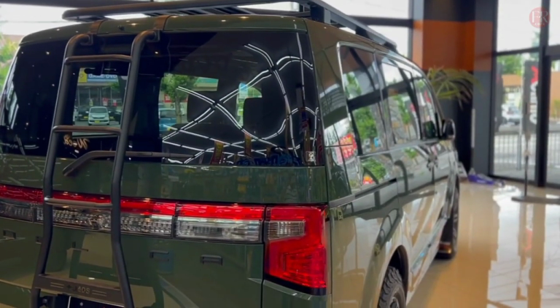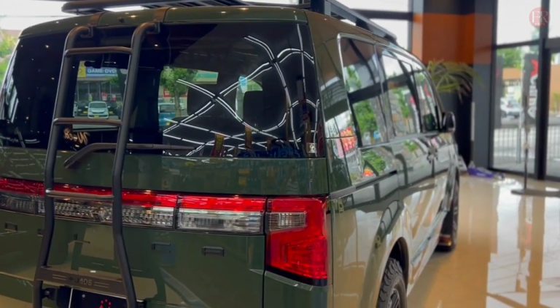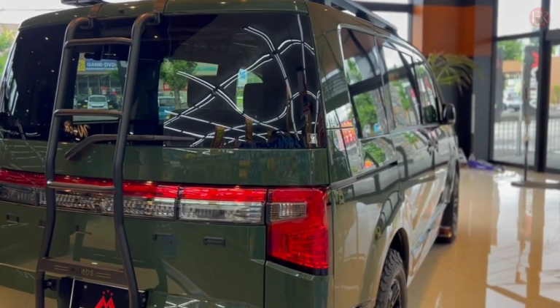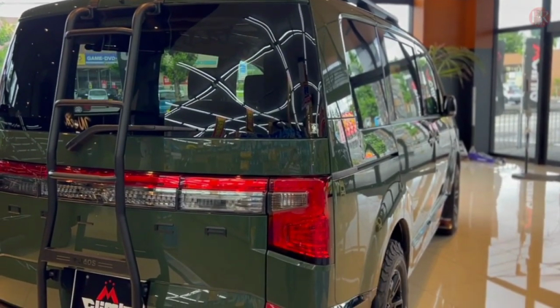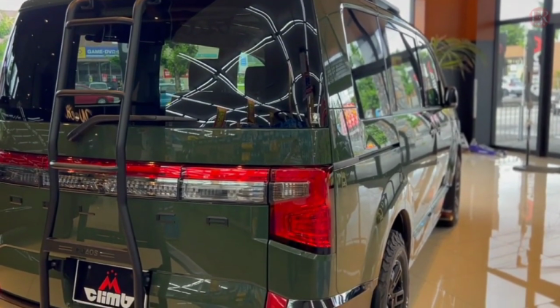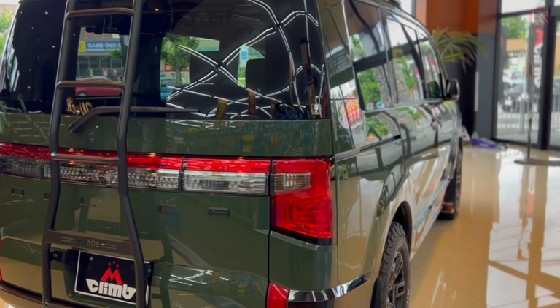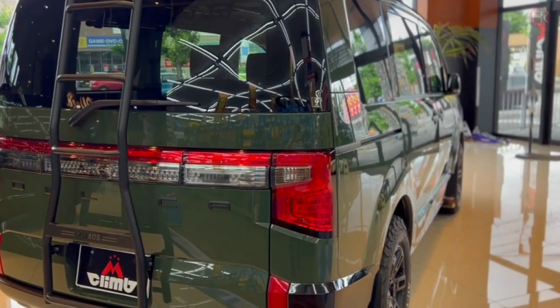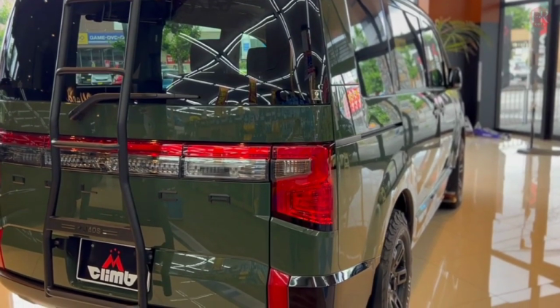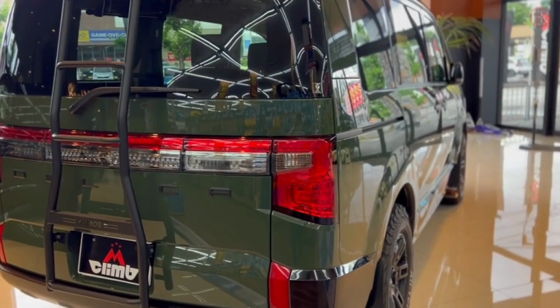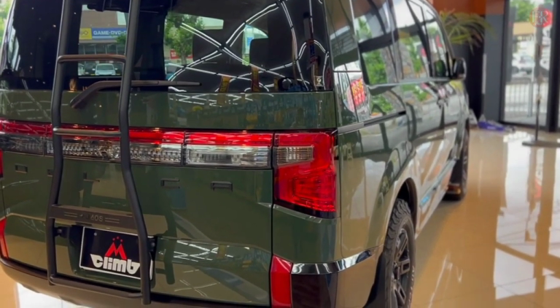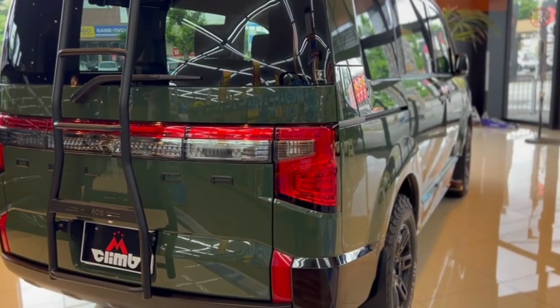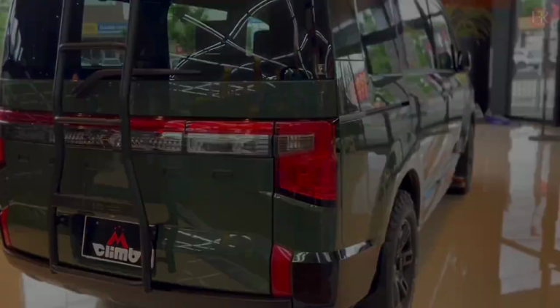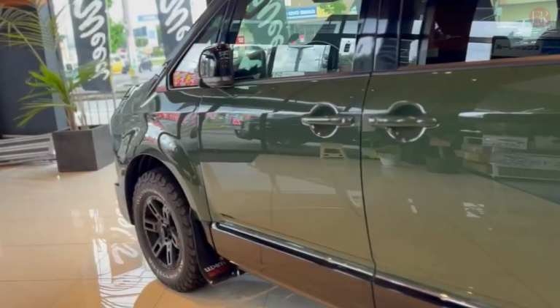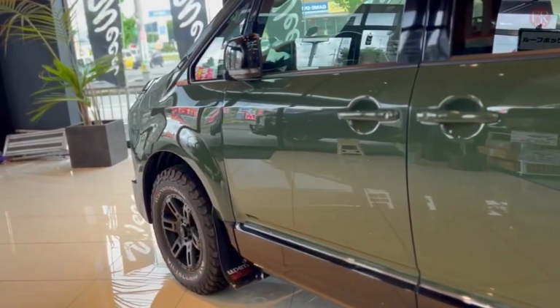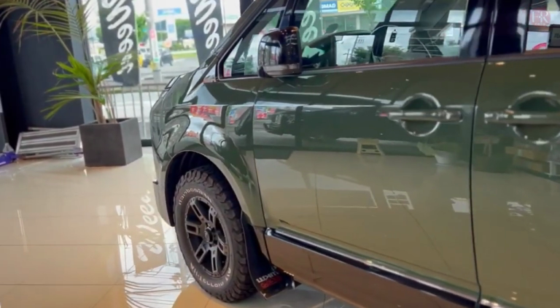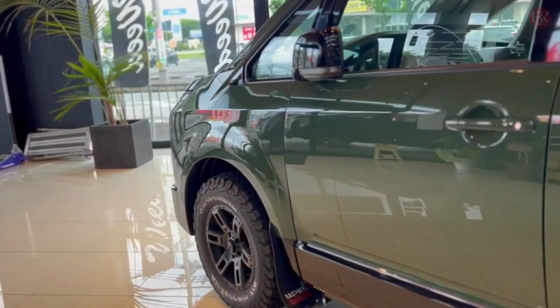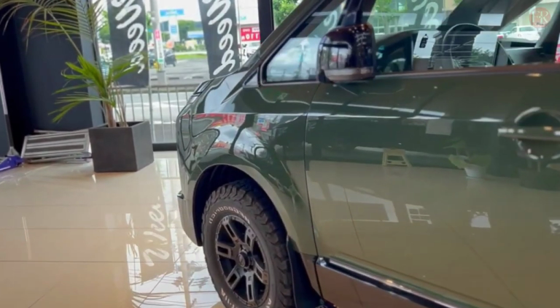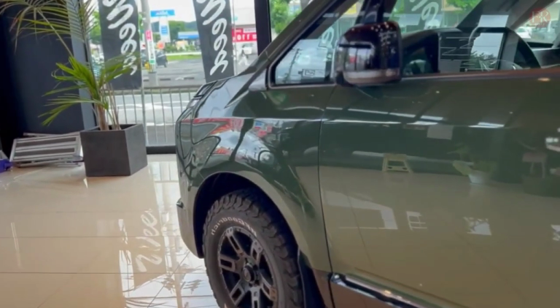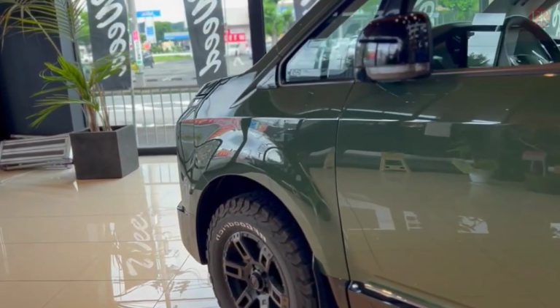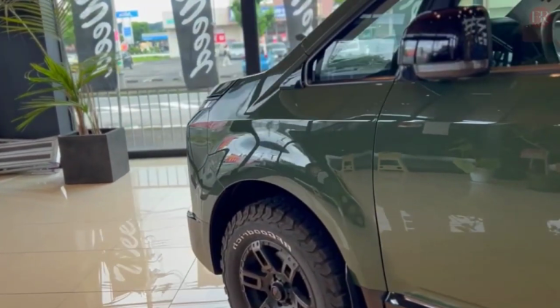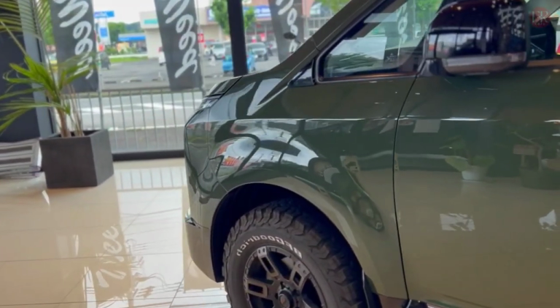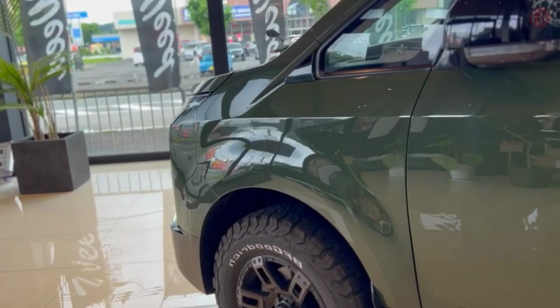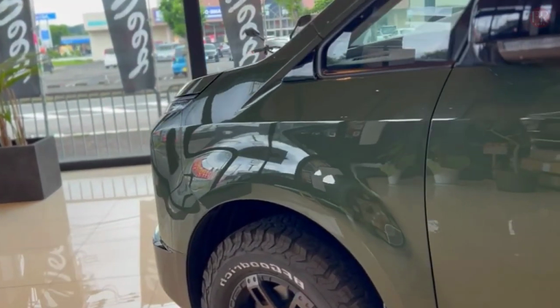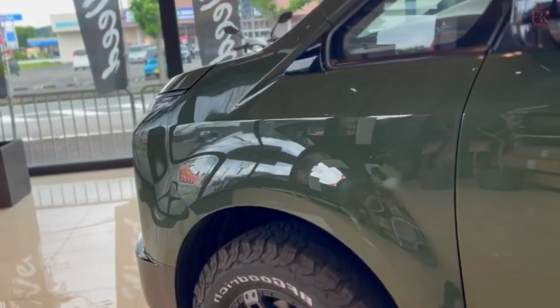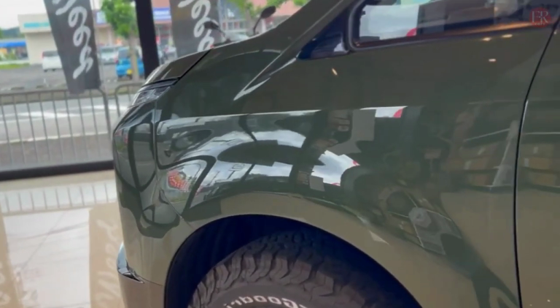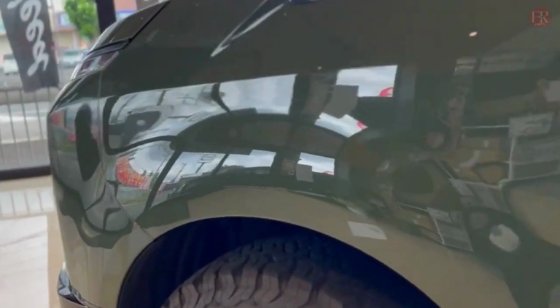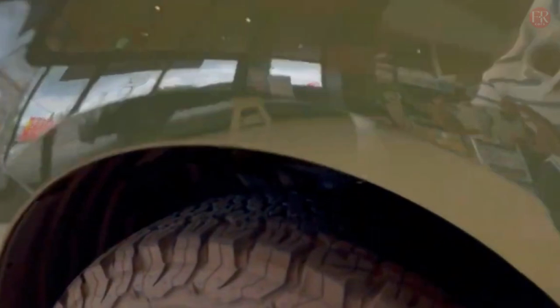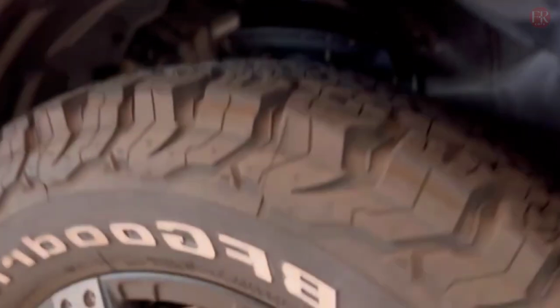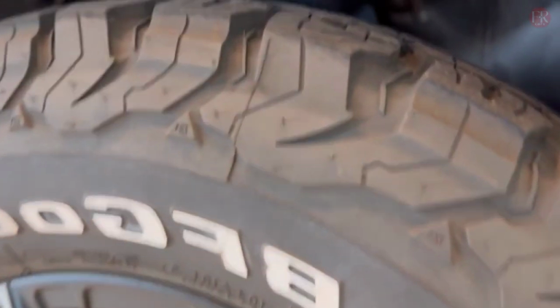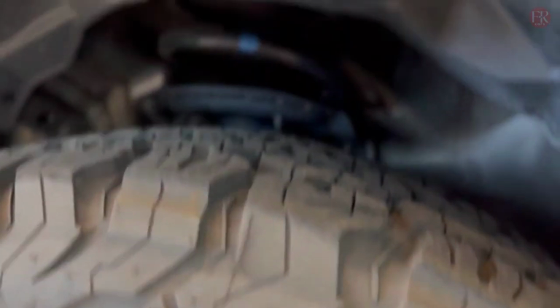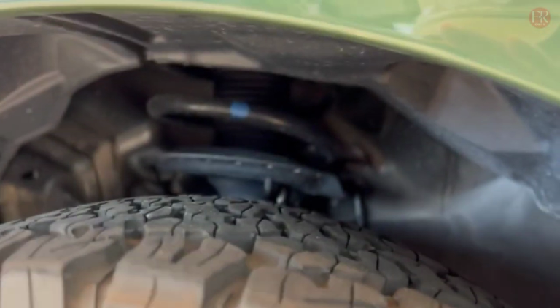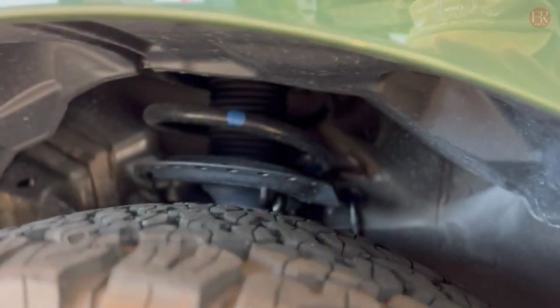The 2020 4D5 Delica is powered by a 2.3-liter MiVC turbodiesel engine that produces 170 horsepower and 380 newton-meters of torque. The sole transmission choice is an 8-speed automatic.